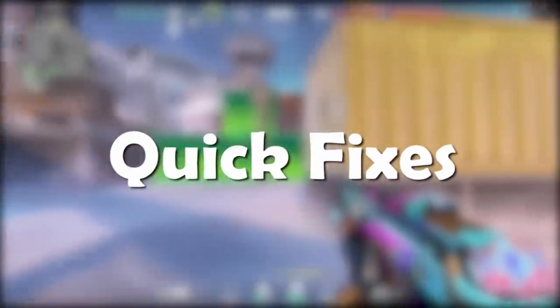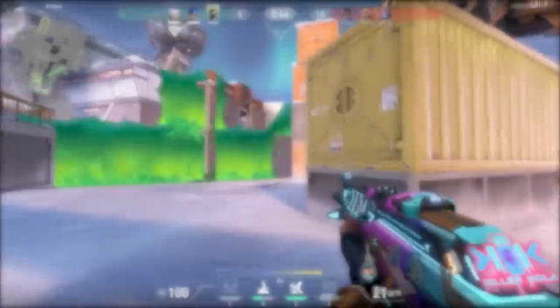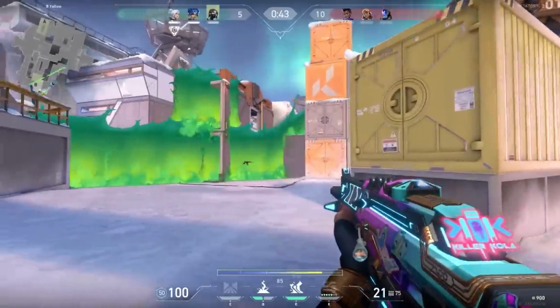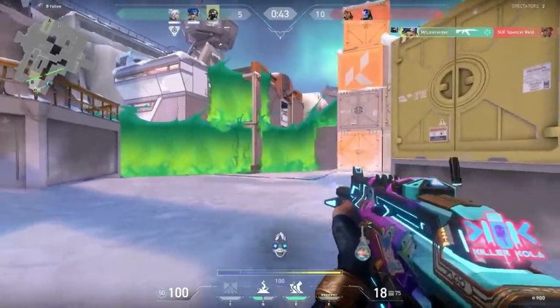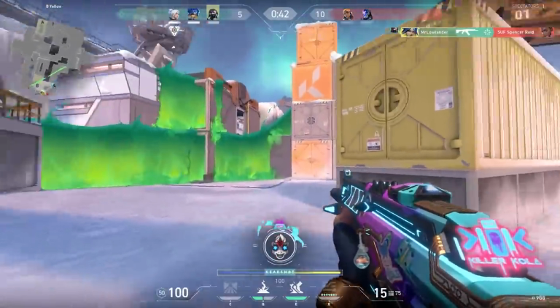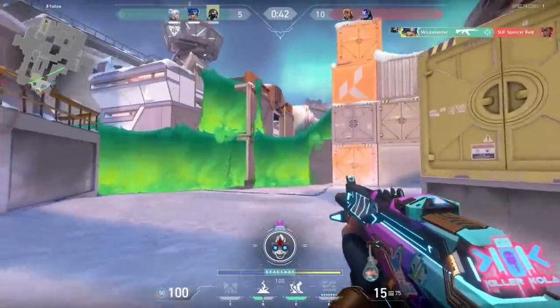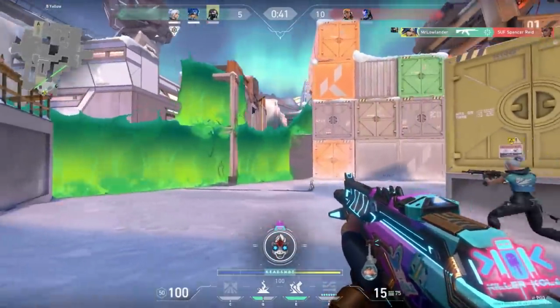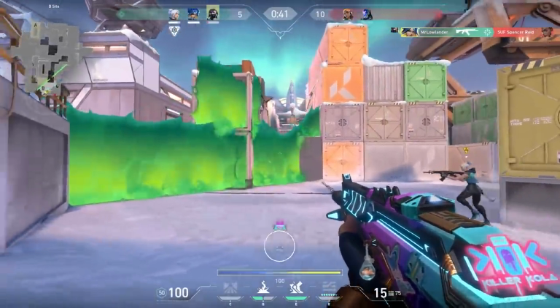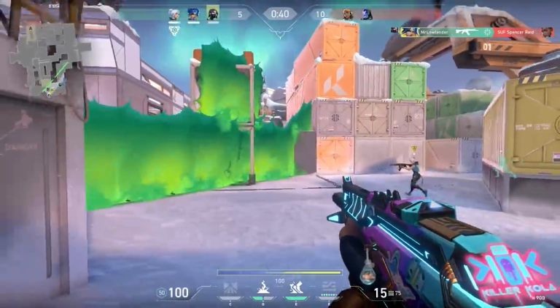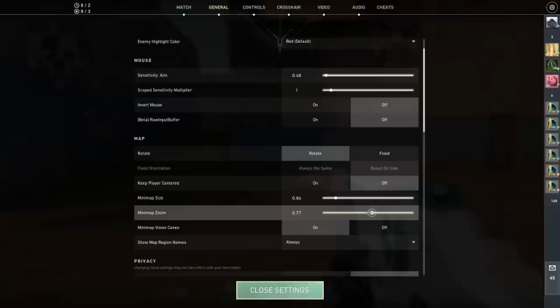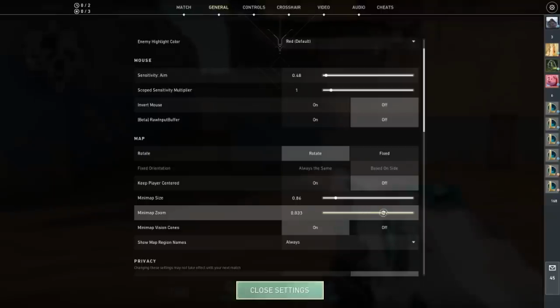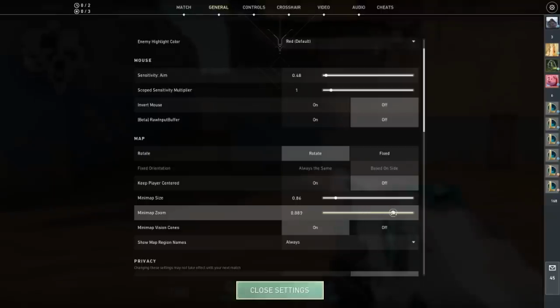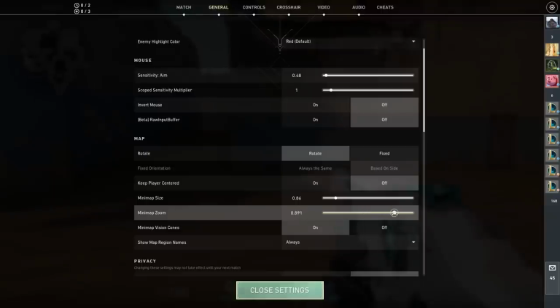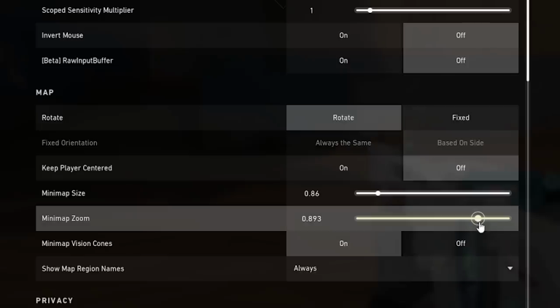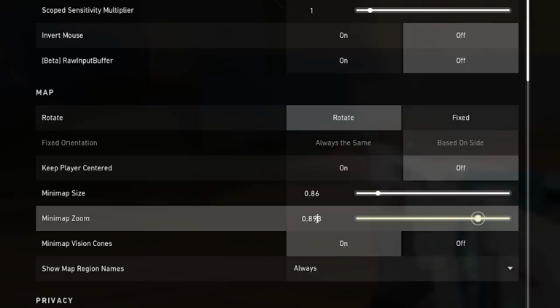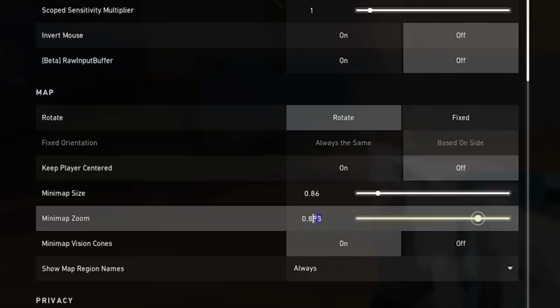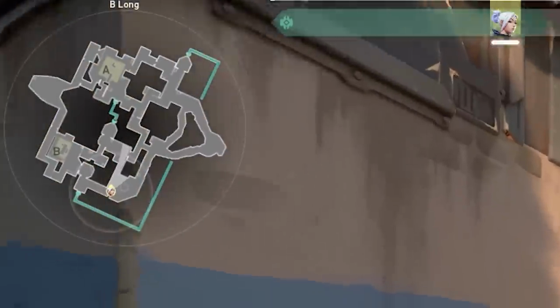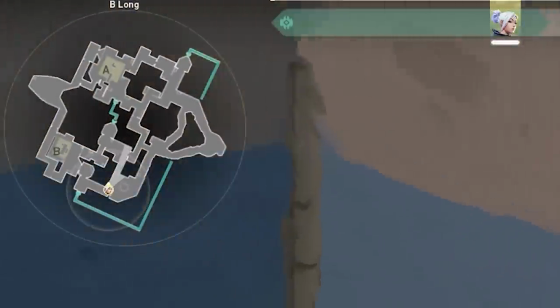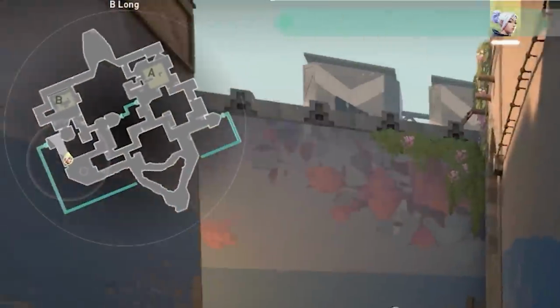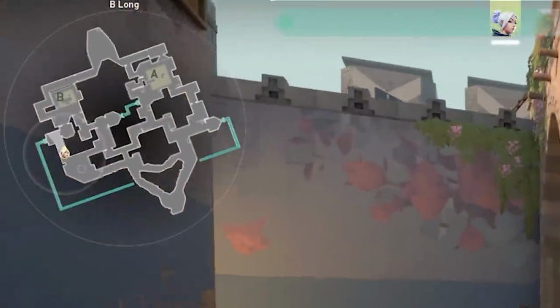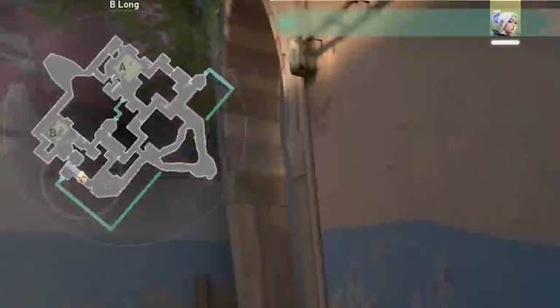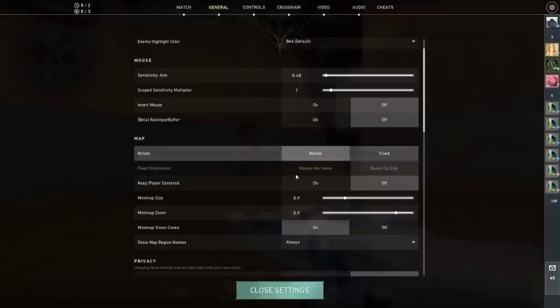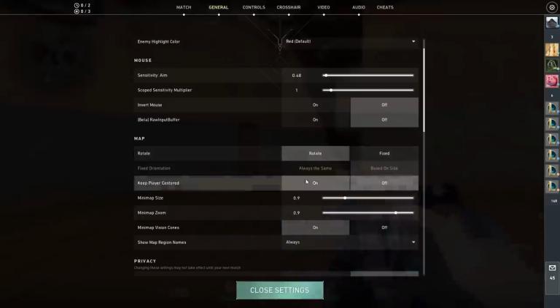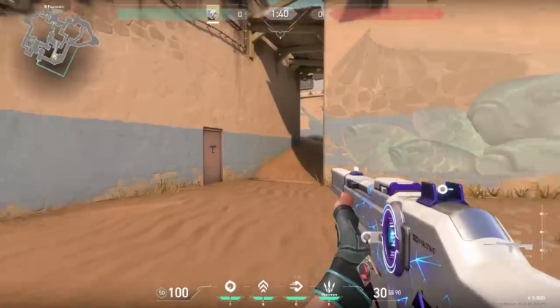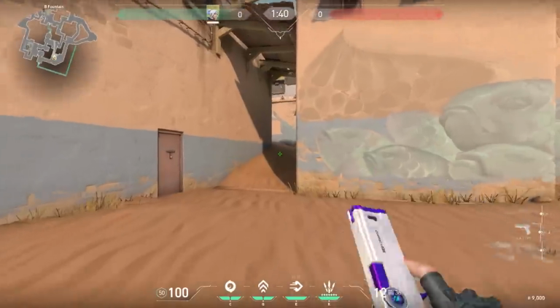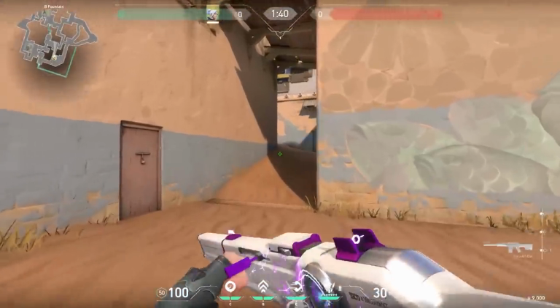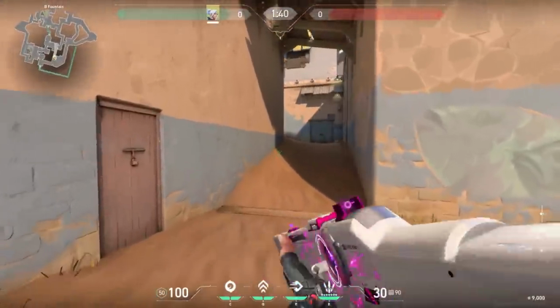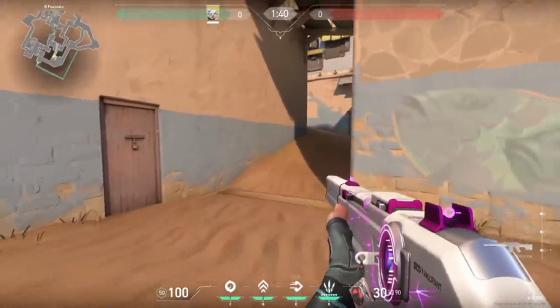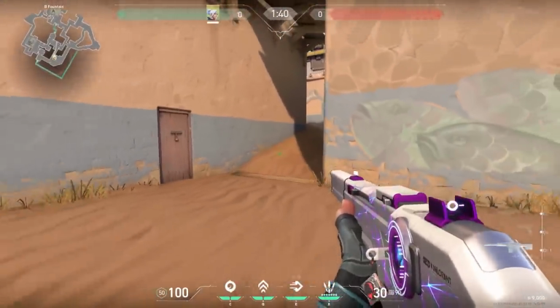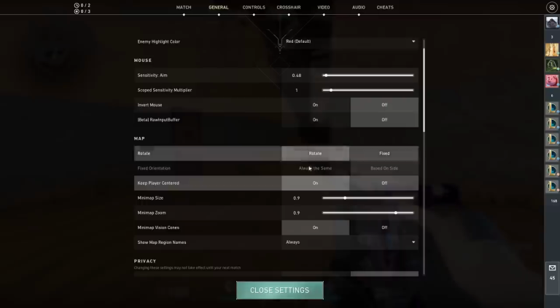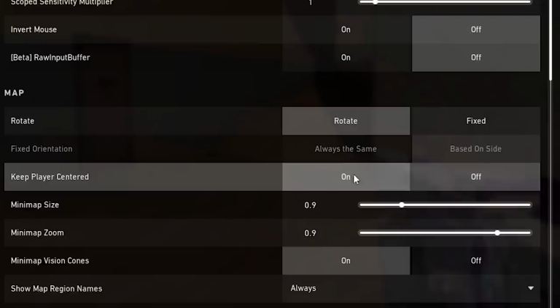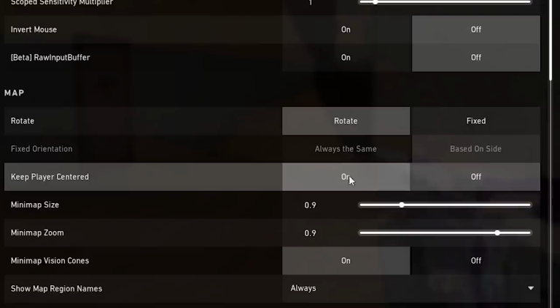Let's start this video with a few quick fixes that immediately will help you during games. The first thing you should do is make your minimap a little bit bigger — big enough so you can see the whole map inside your minimap. If you put the option 'player centered' on and your map size to 0.9 it should work.